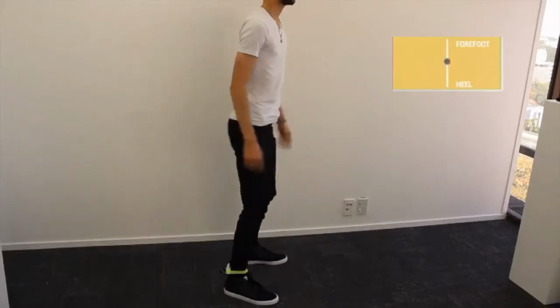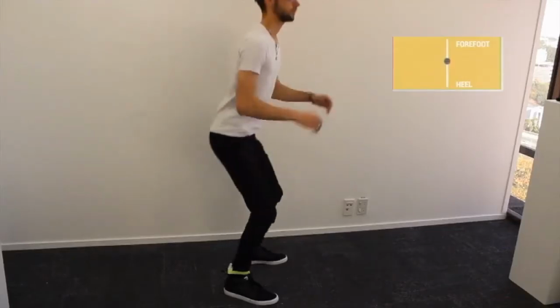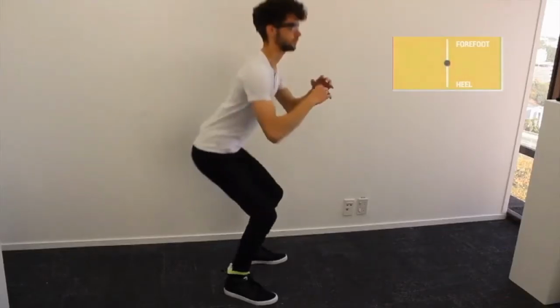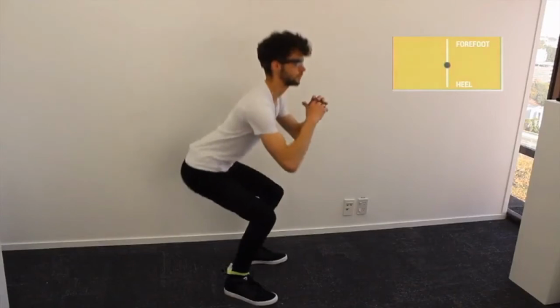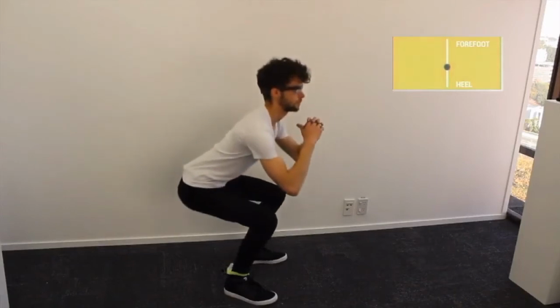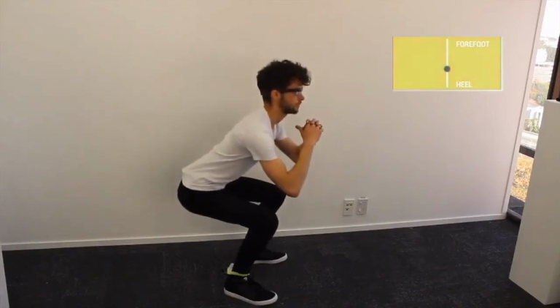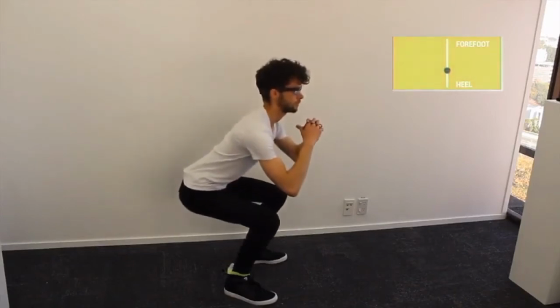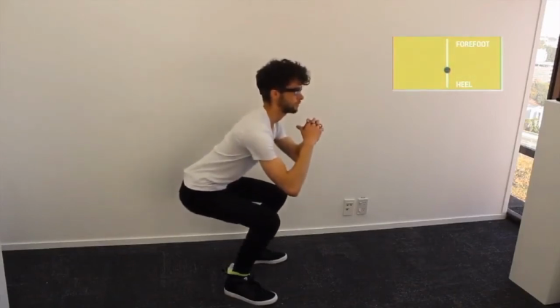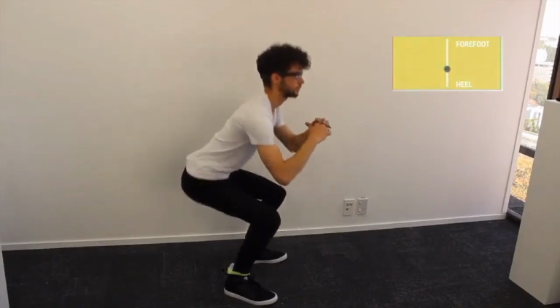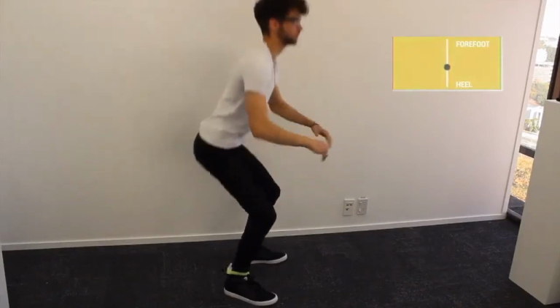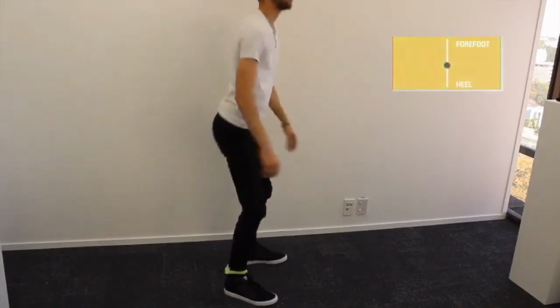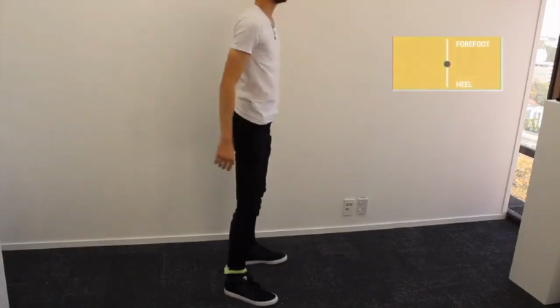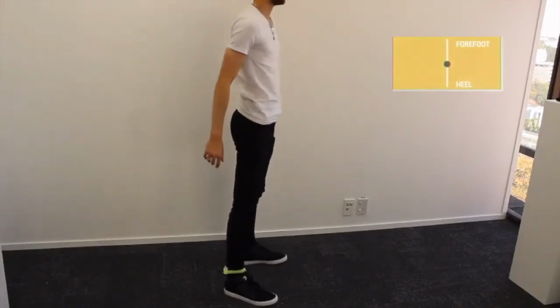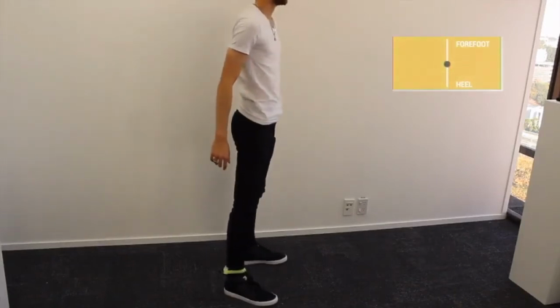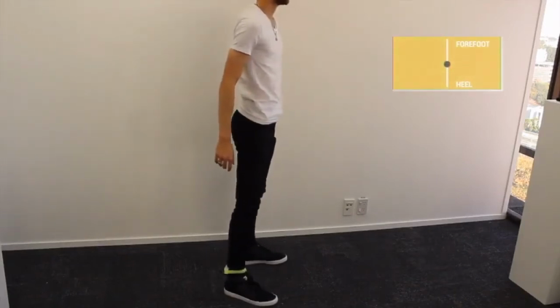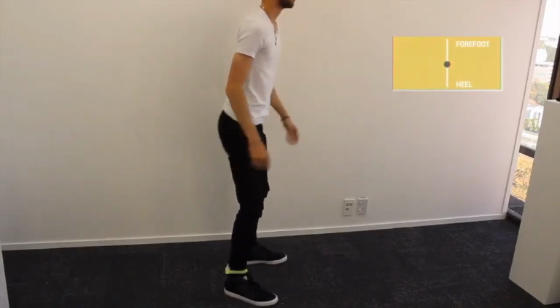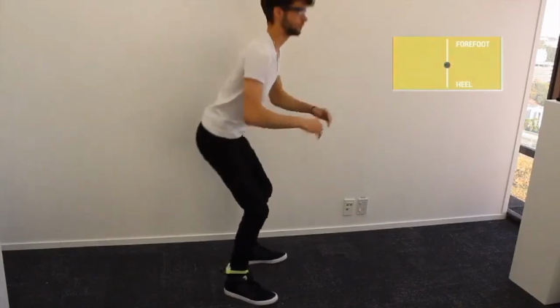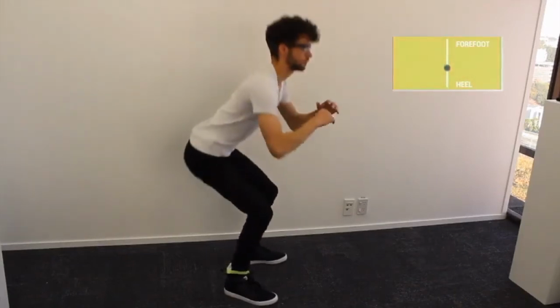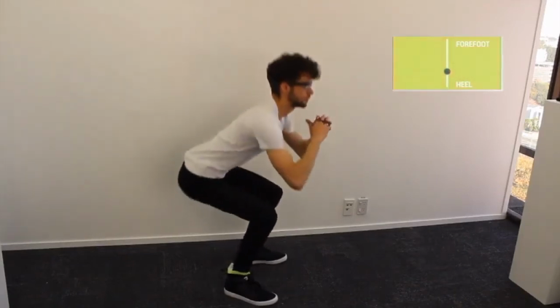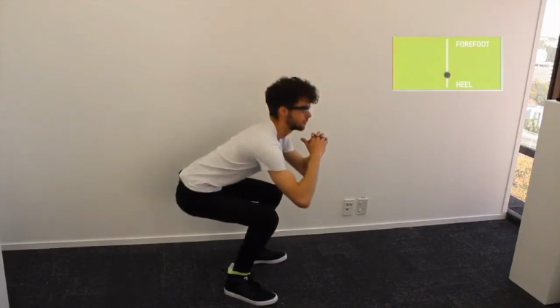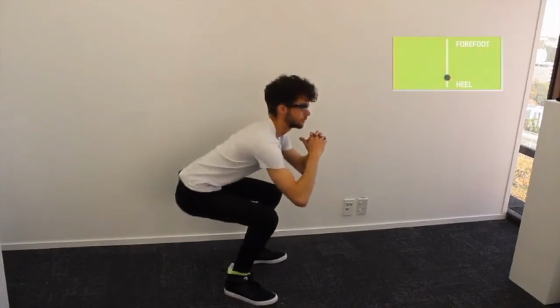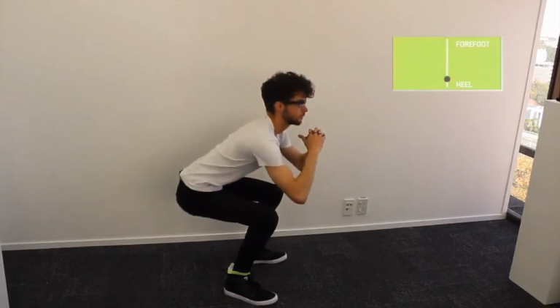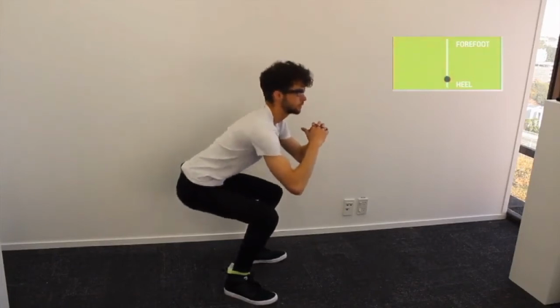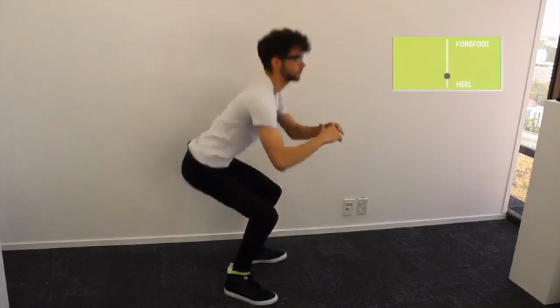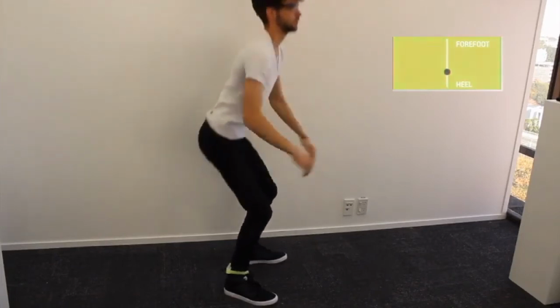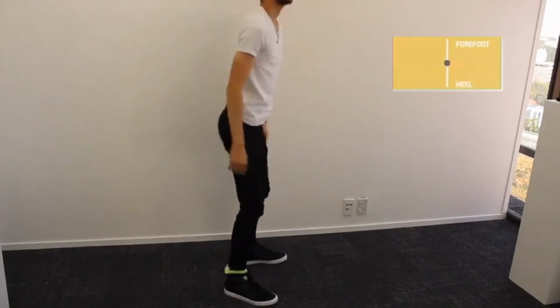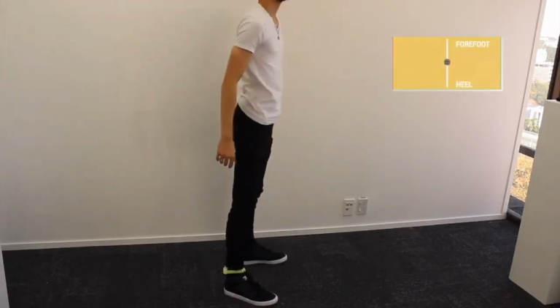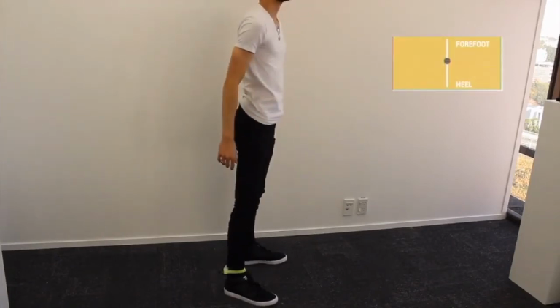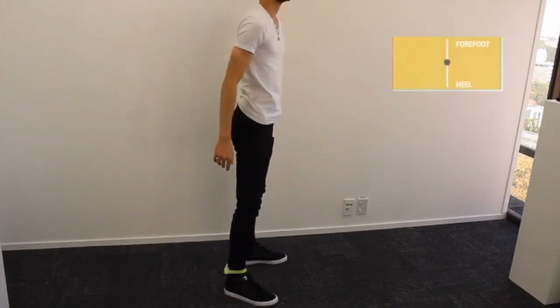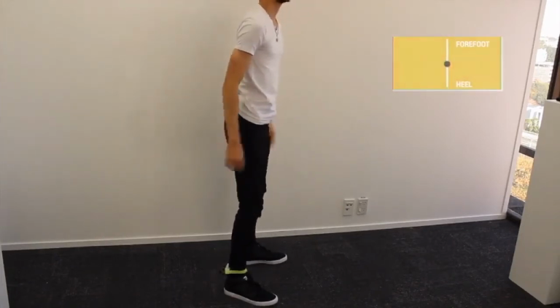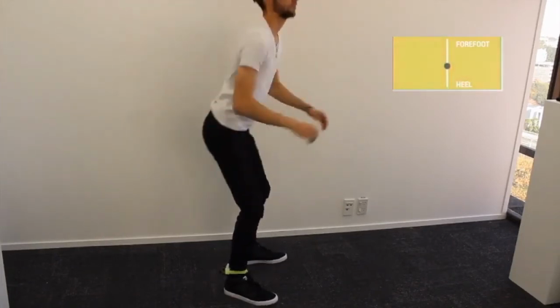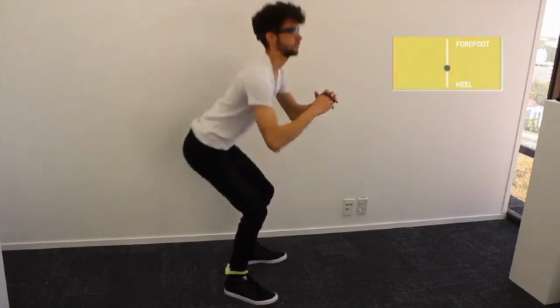Our previous work has shown that visualizing hidden information on the center of pressure can assist users in maintaining a correct body posture when performing squats and deadlifts.